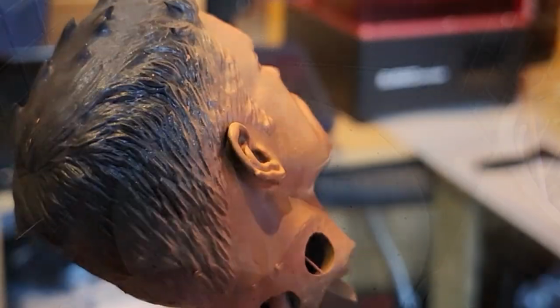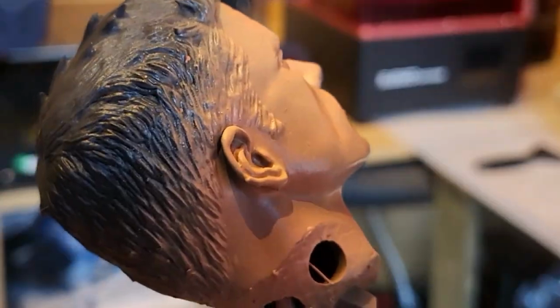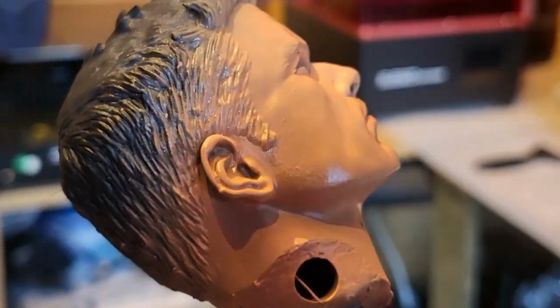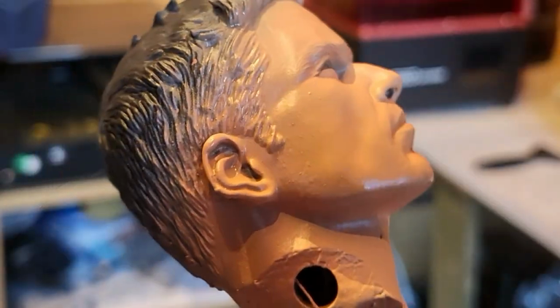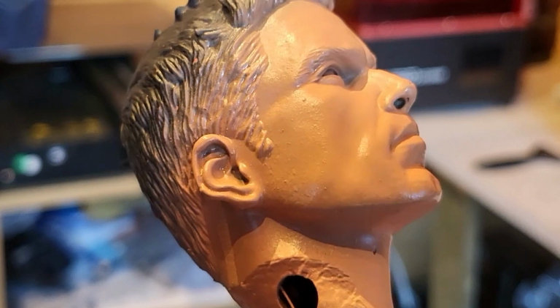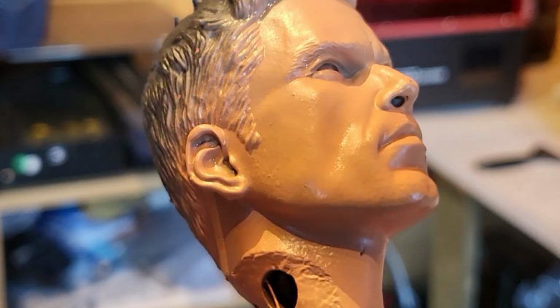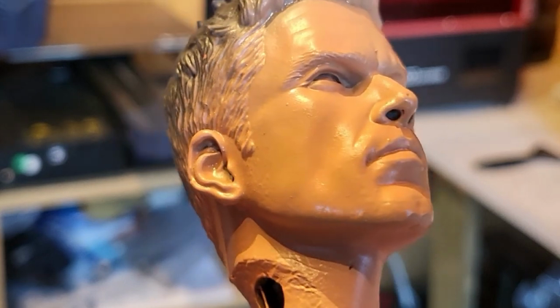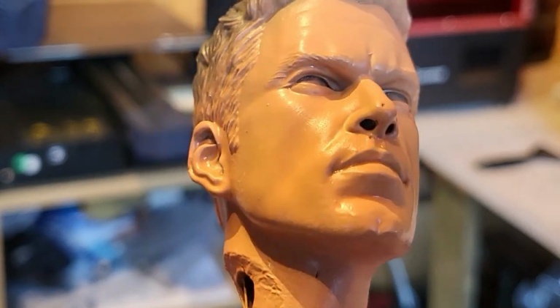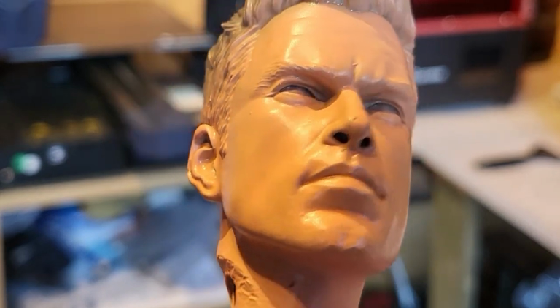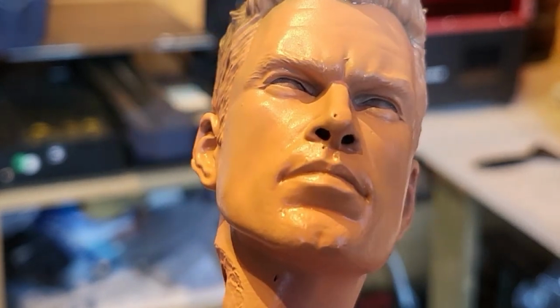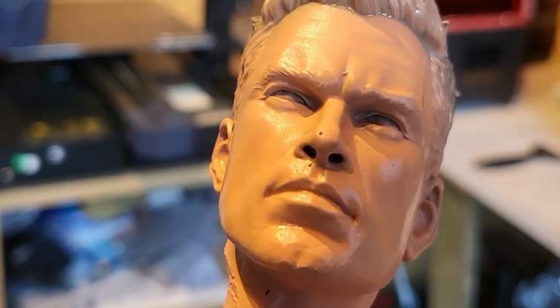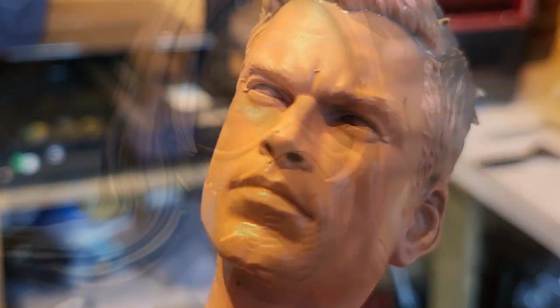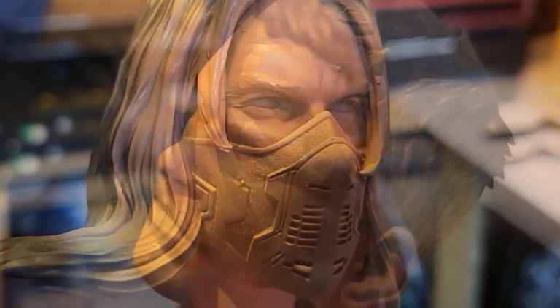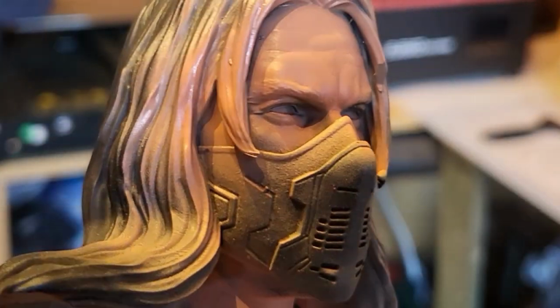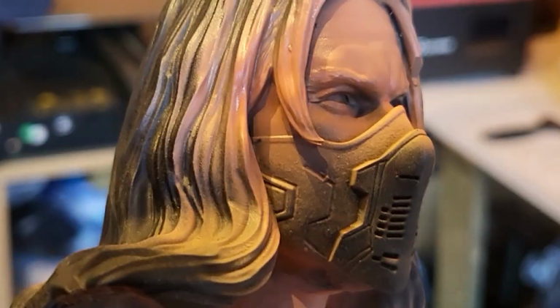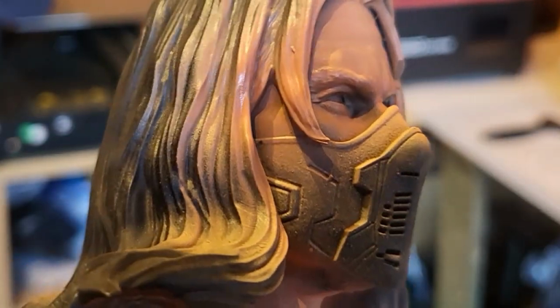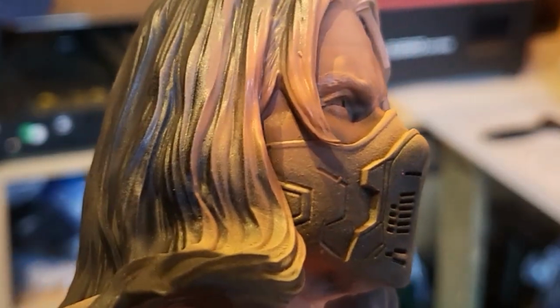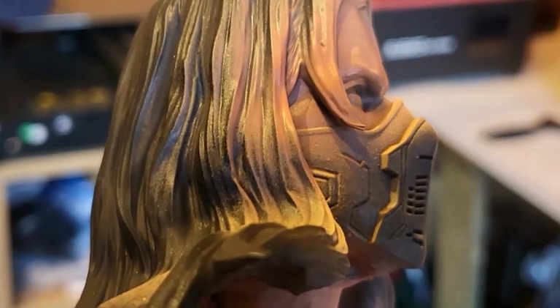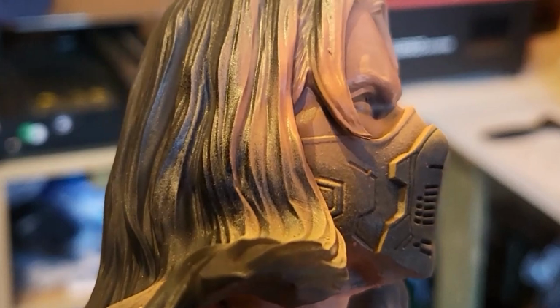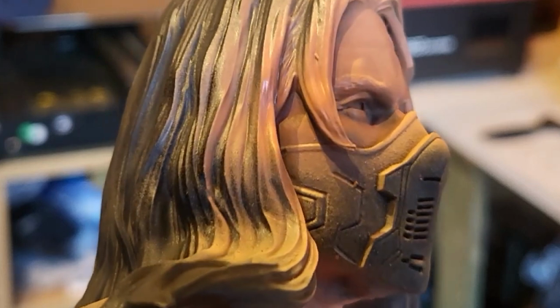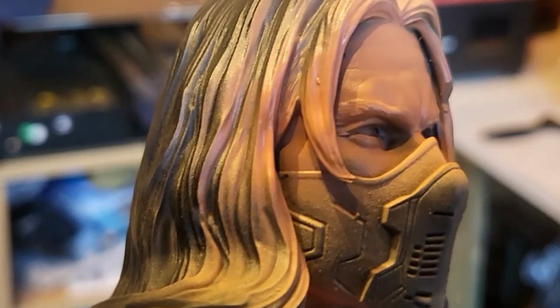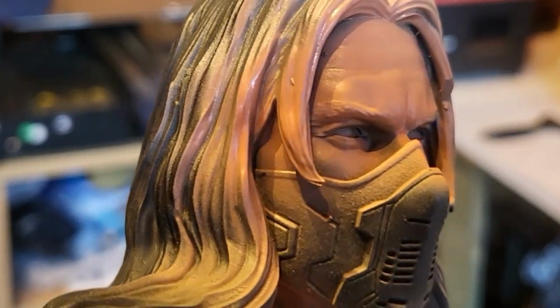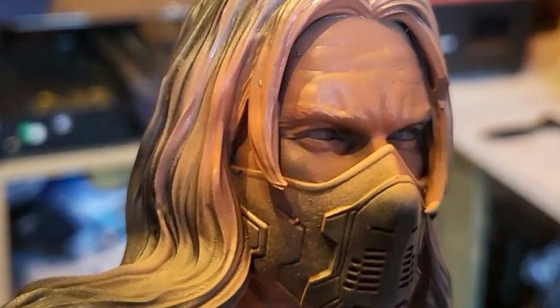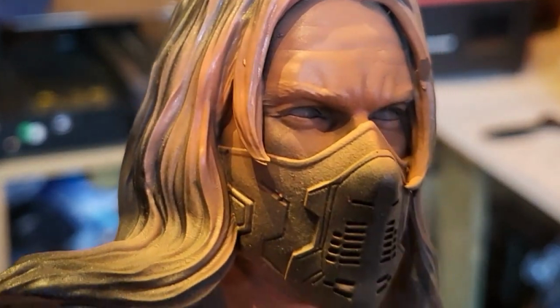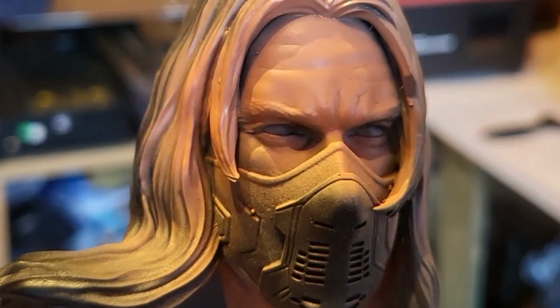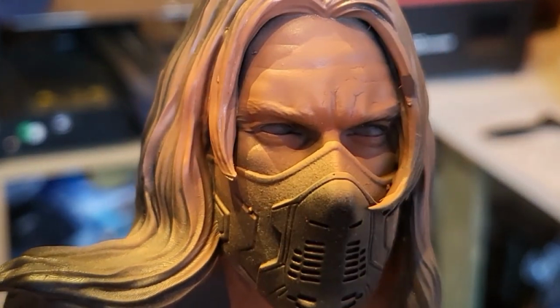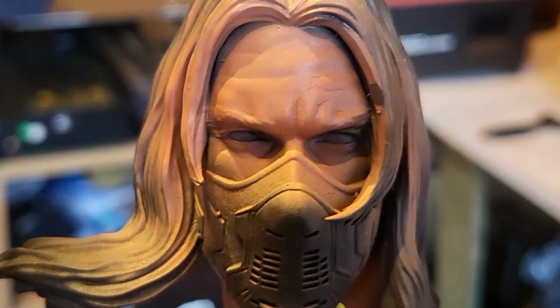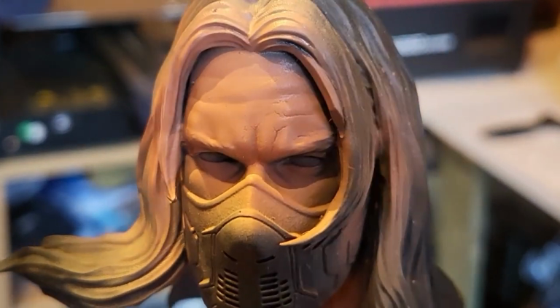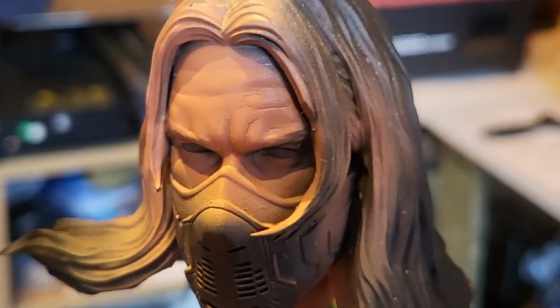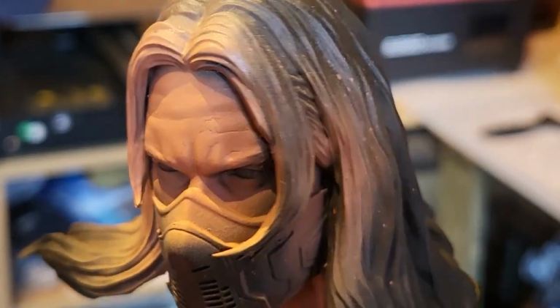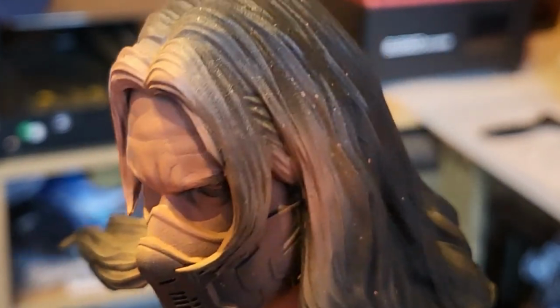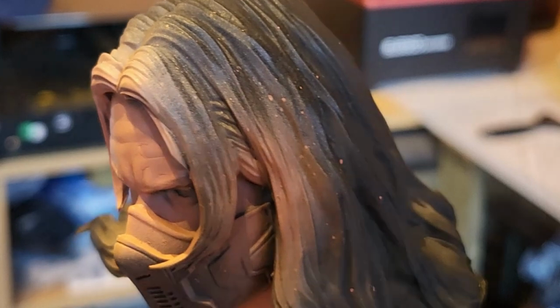So the base layers of flesh are on, it is sealed and it's ready to go. There's both of the heads — this is what they look like with just that base layer on. Getting ready now for the next bit of work on it.